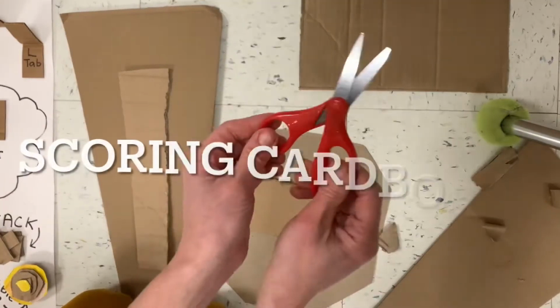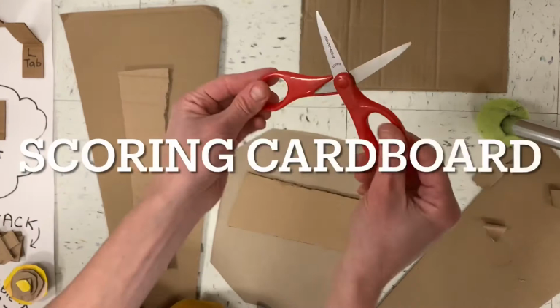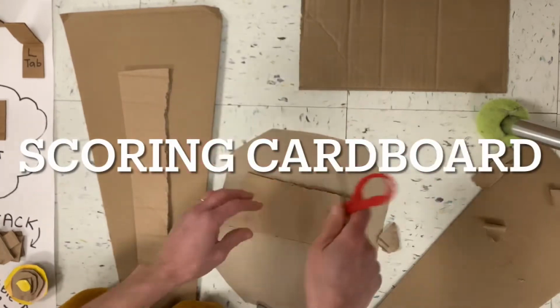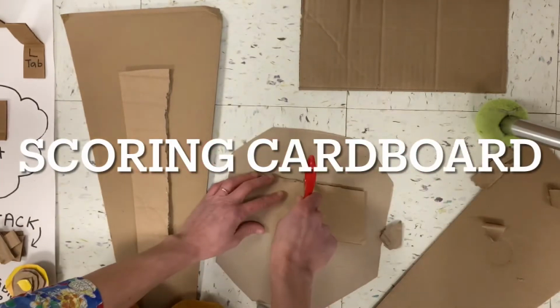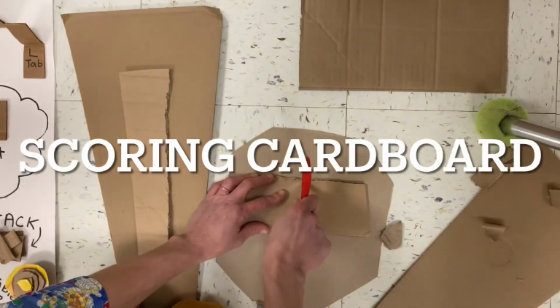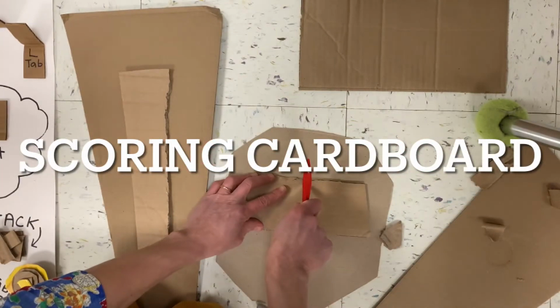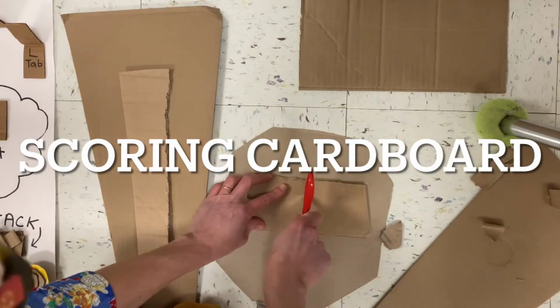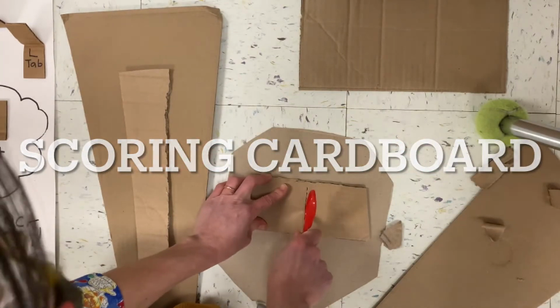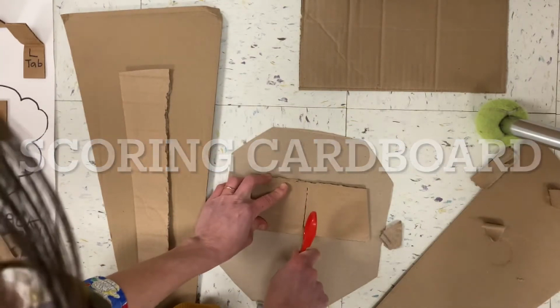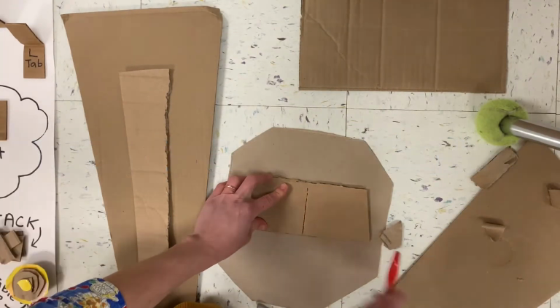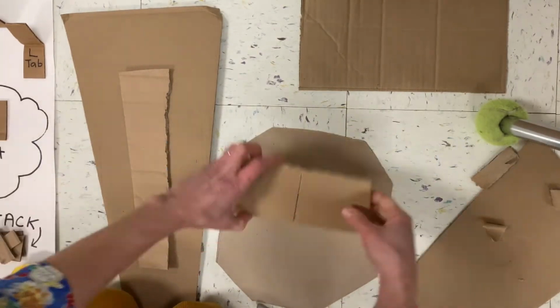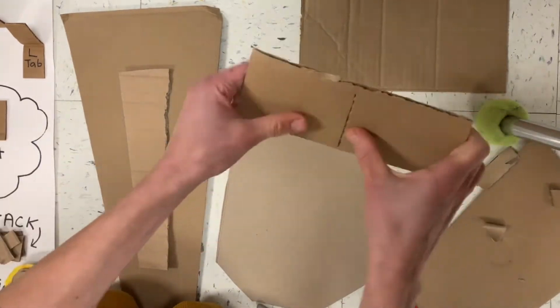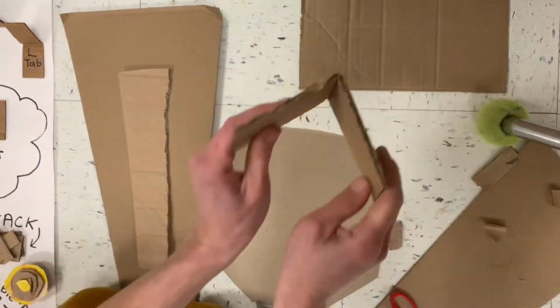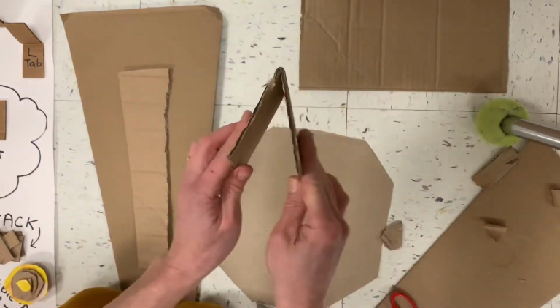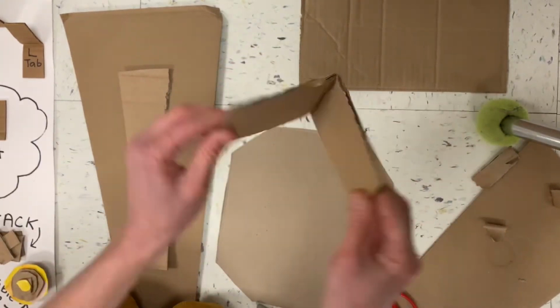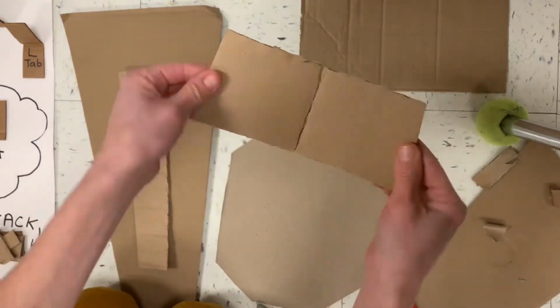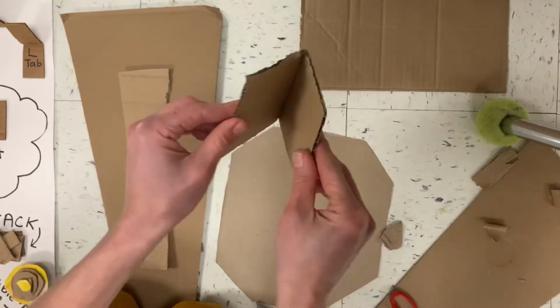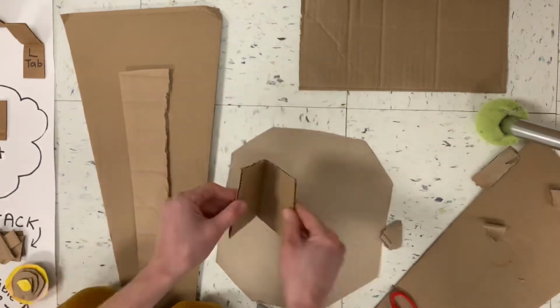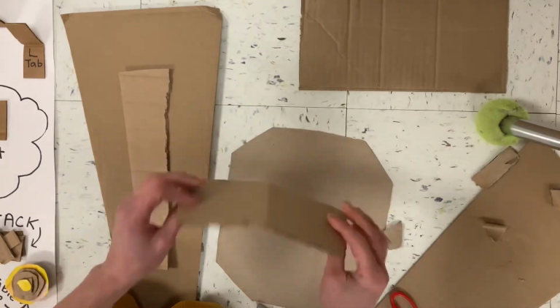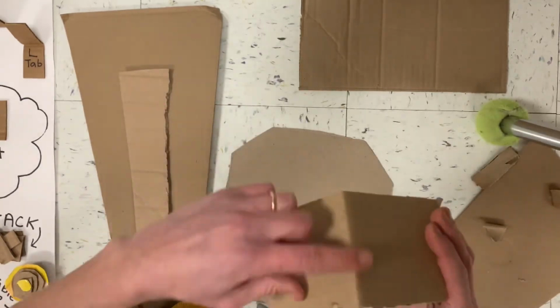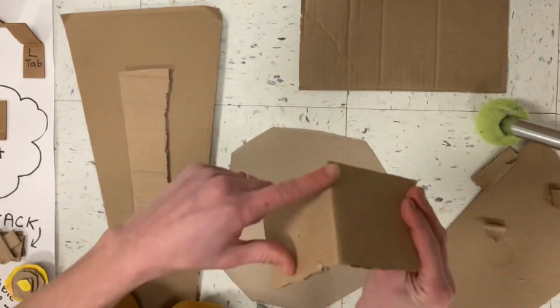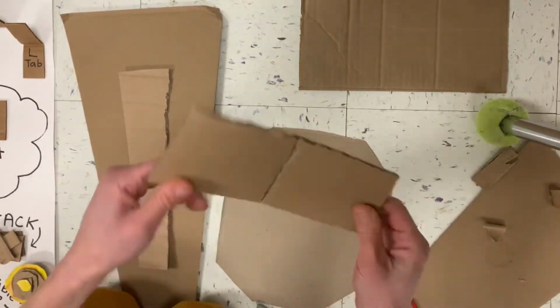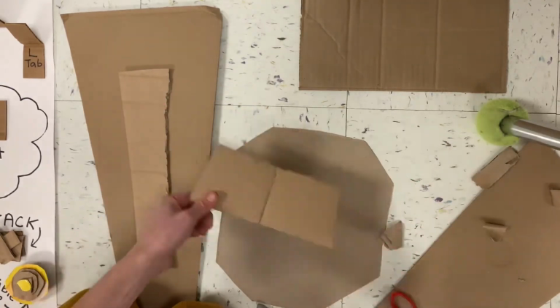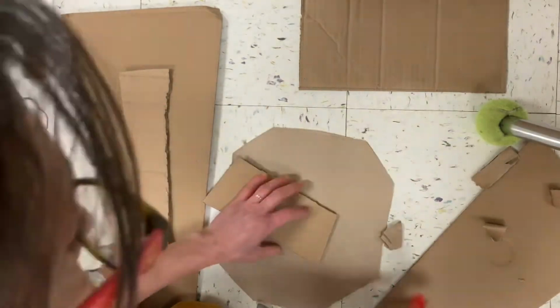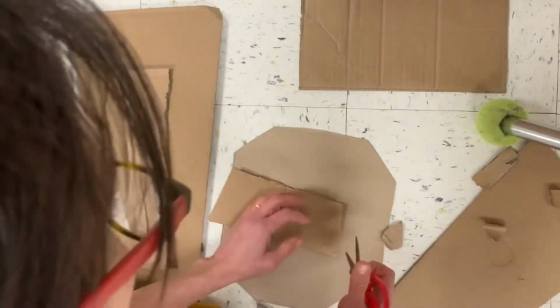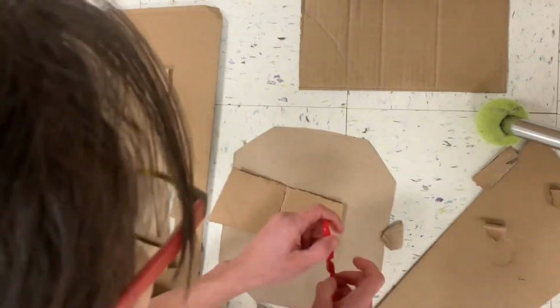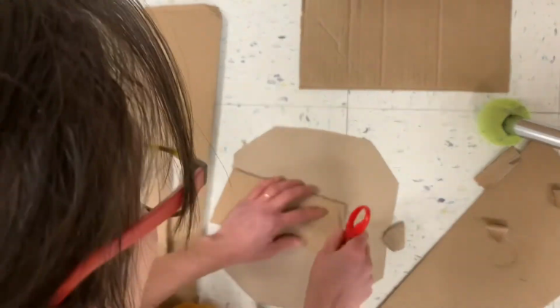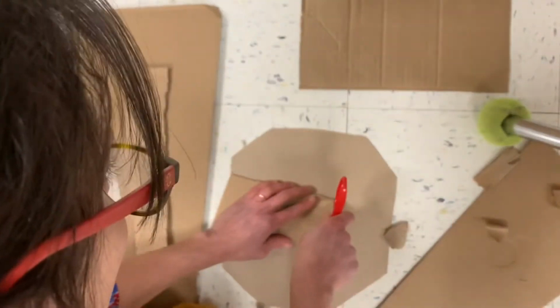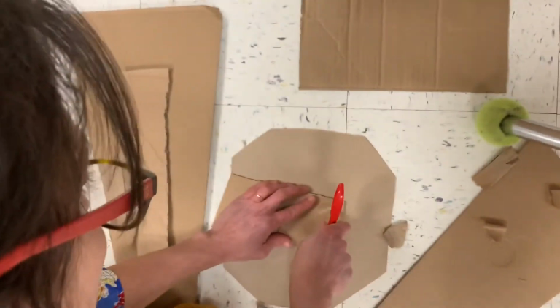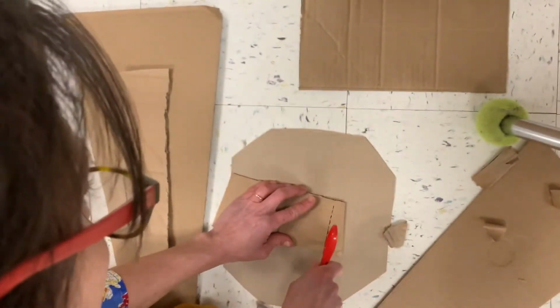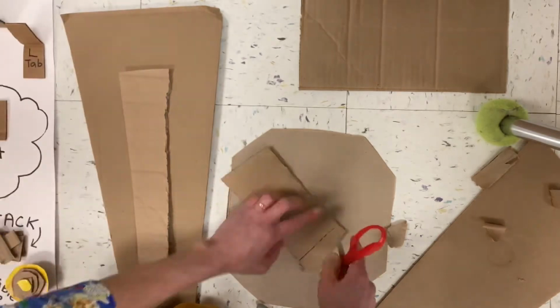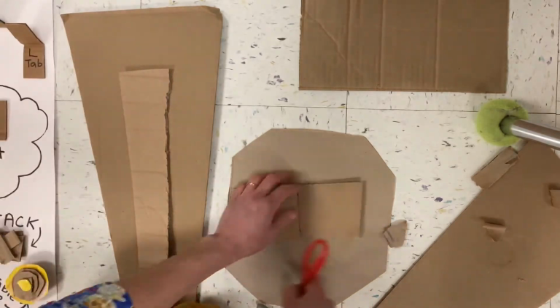You can try scoring cardboard too. That's where you open up your scissors and use them like a knife. Cut one side of the cardboard to make it bend. Make sure your hands are out of the way of your scissors.